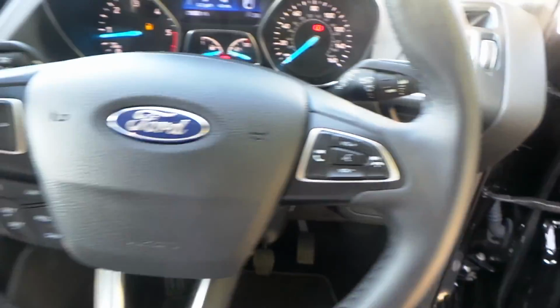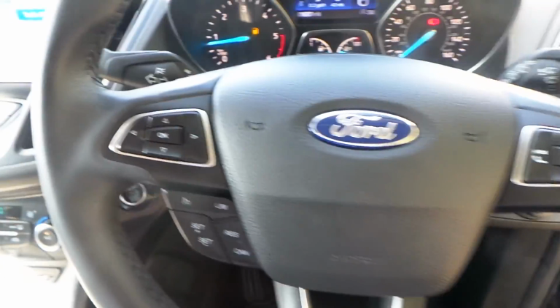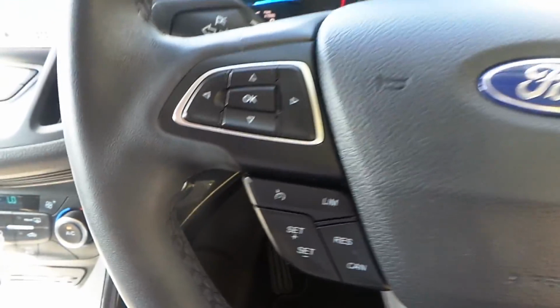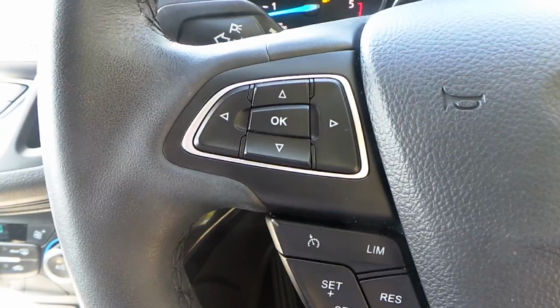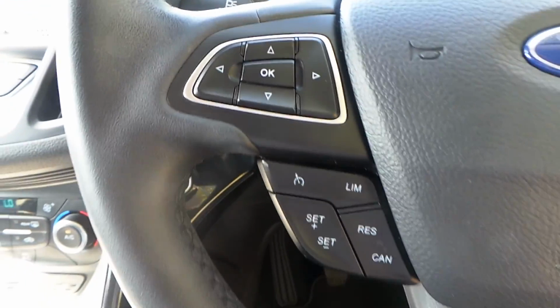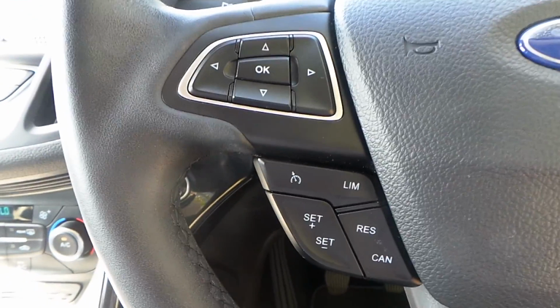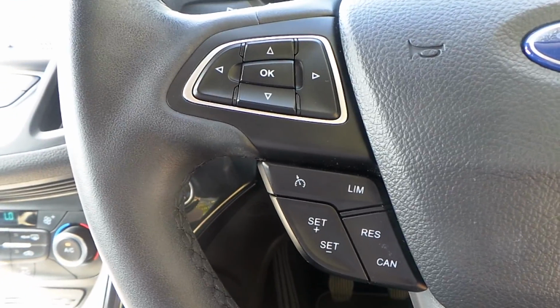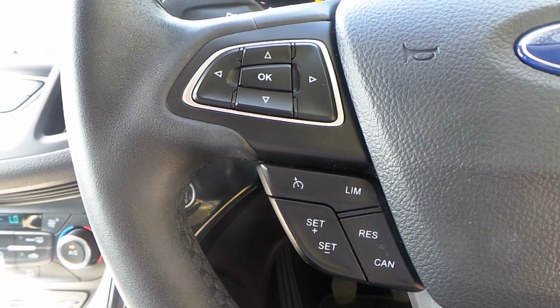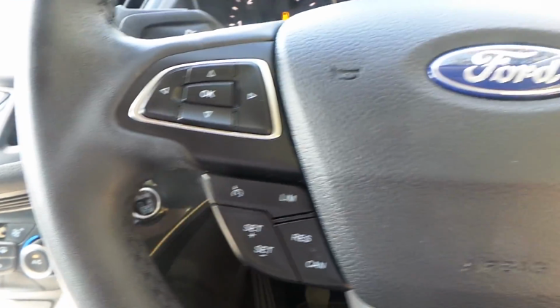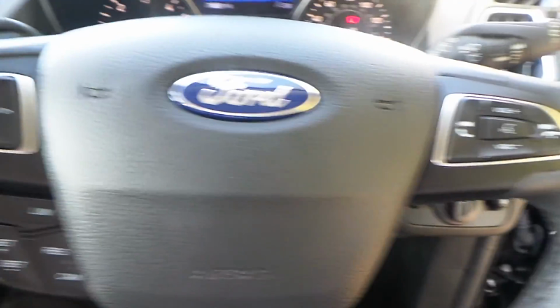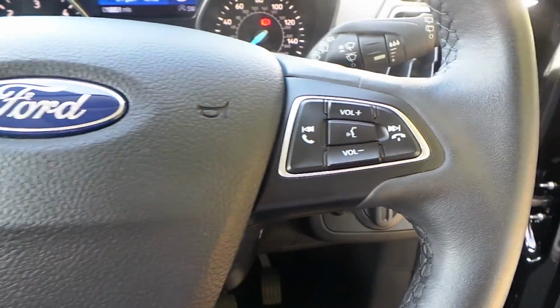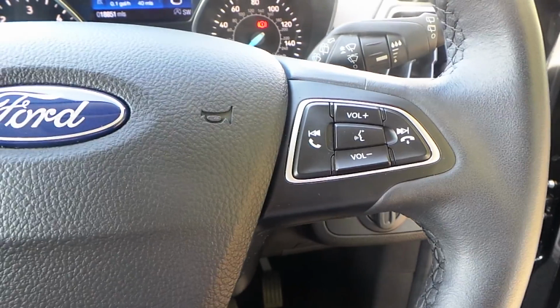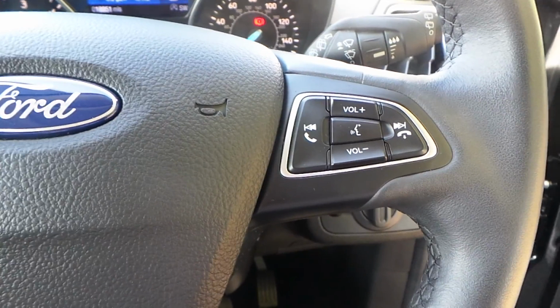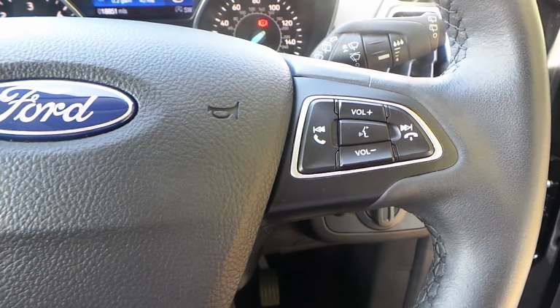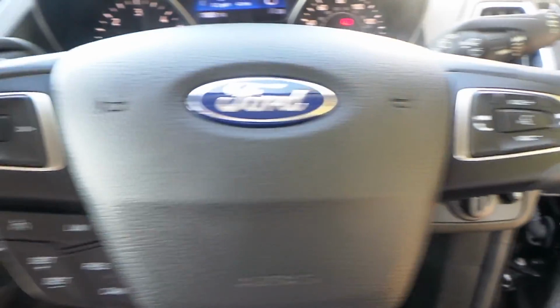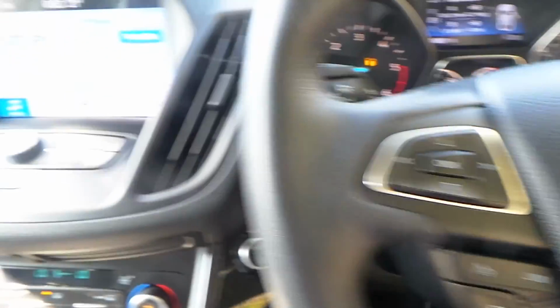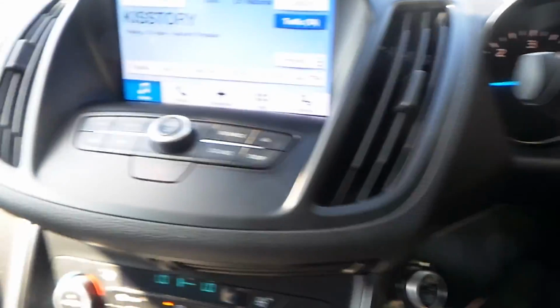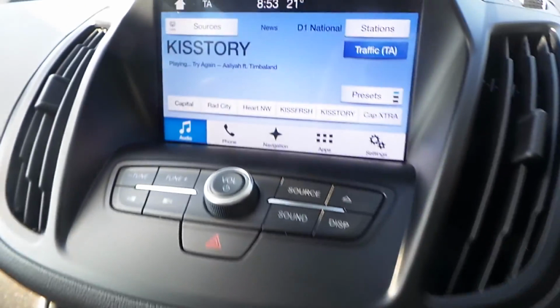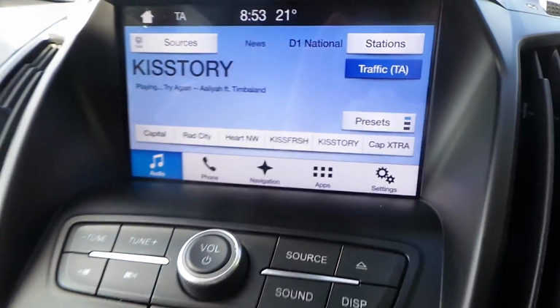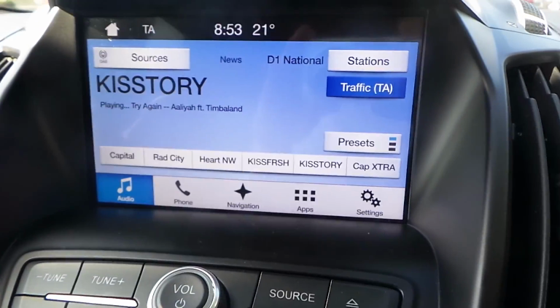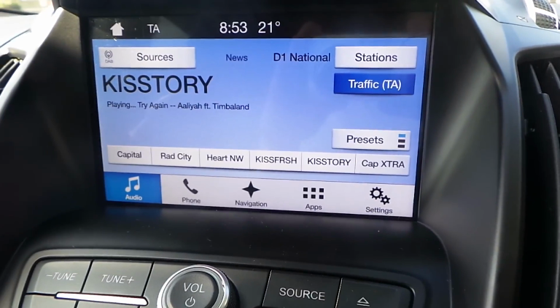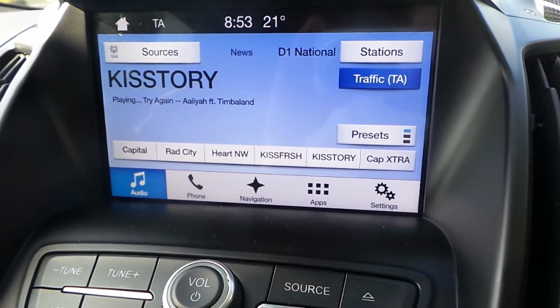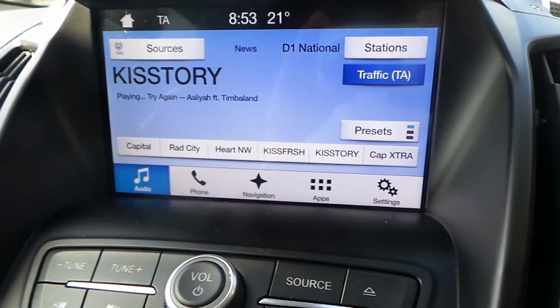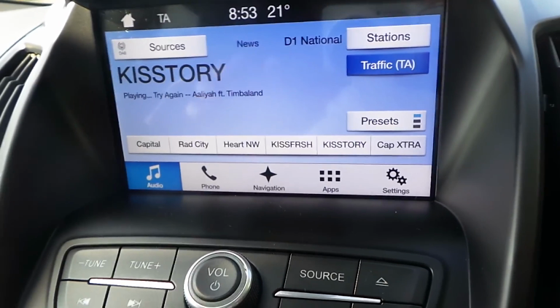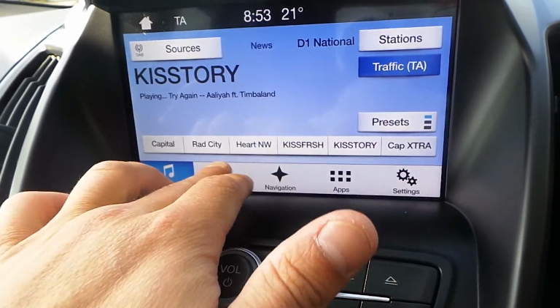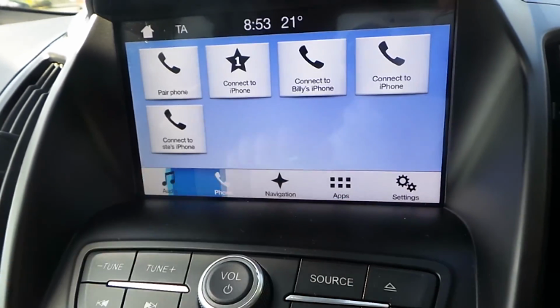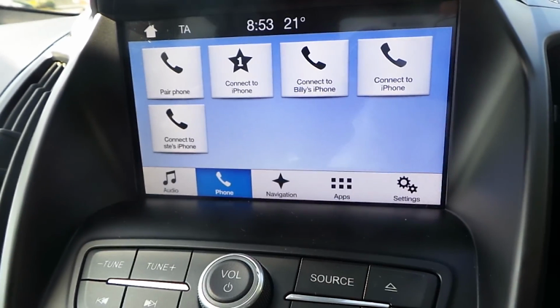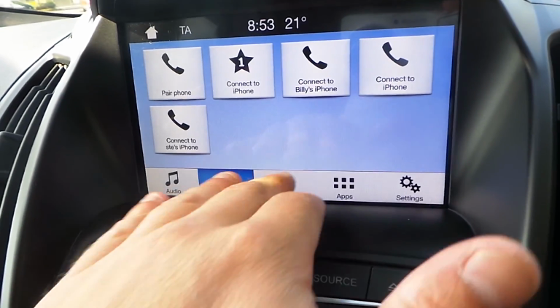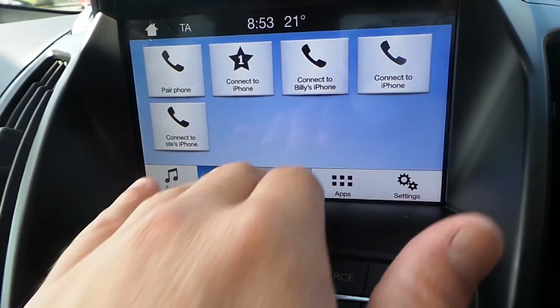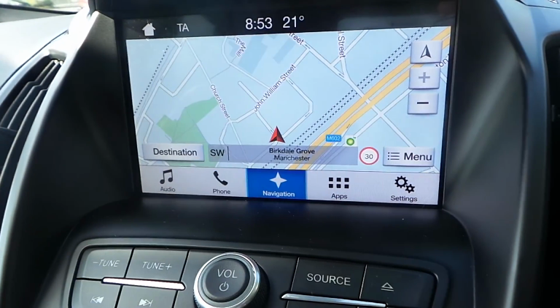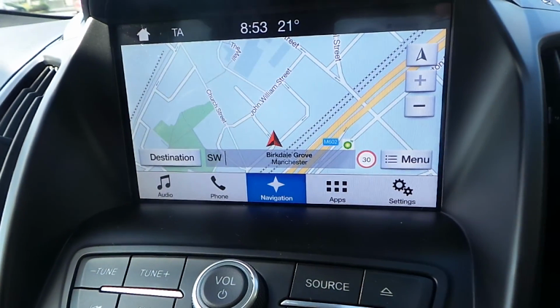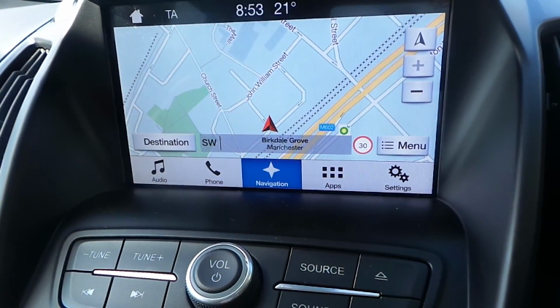The multifunction steering wheel — starting from the left, you have your cruise control and your speed limiter. Over to the right are controls for the media system itself. The media system is full touchscreen, coming with AM, FM and DAB digital radio. It will connect to your Bluetooth and also has full touchscreen satellite navigation.